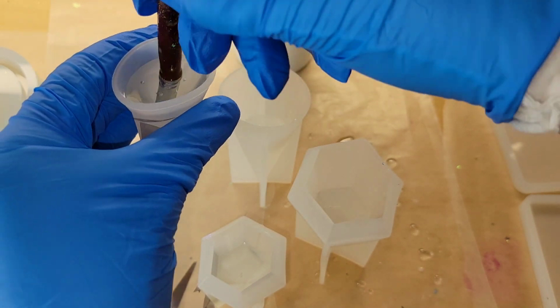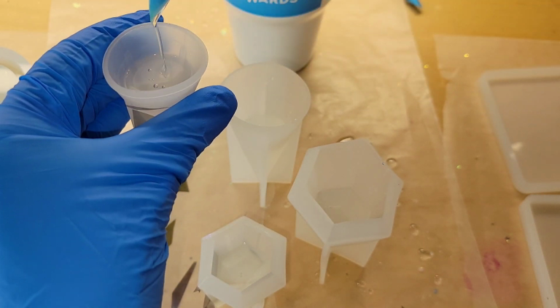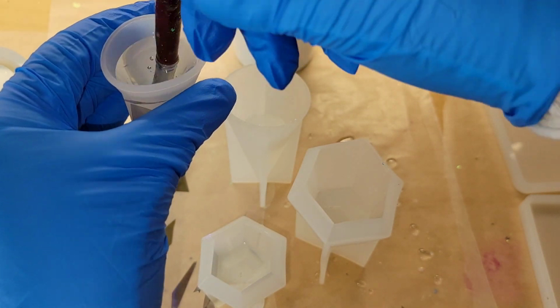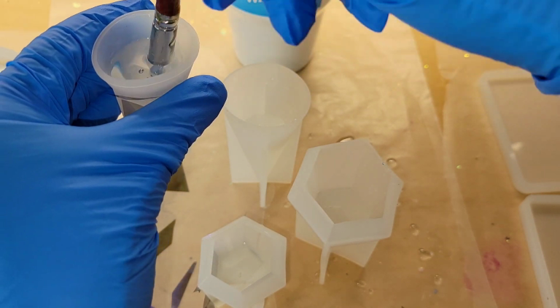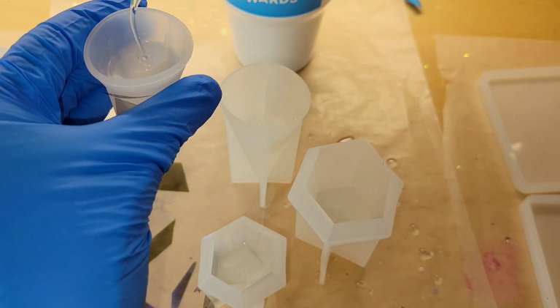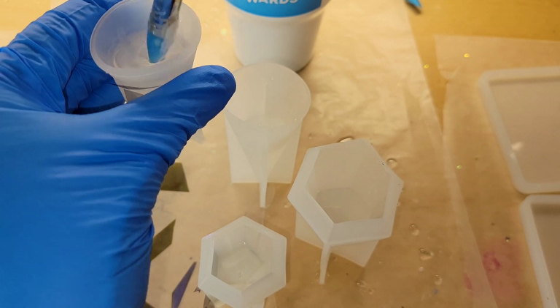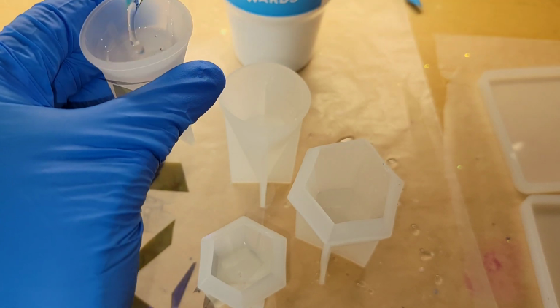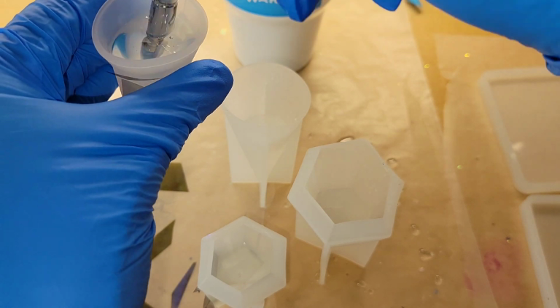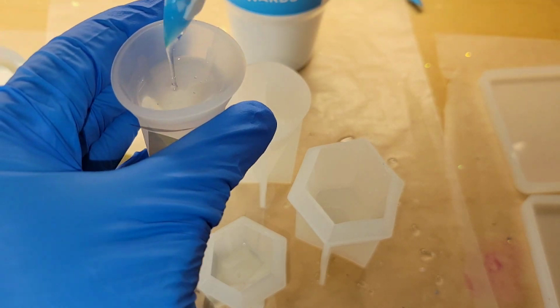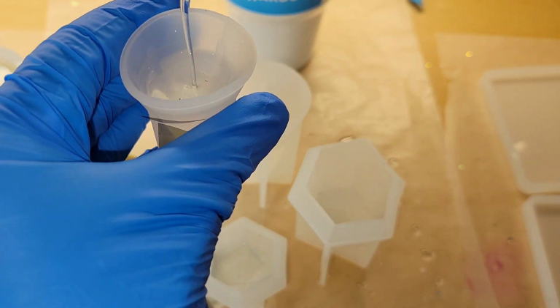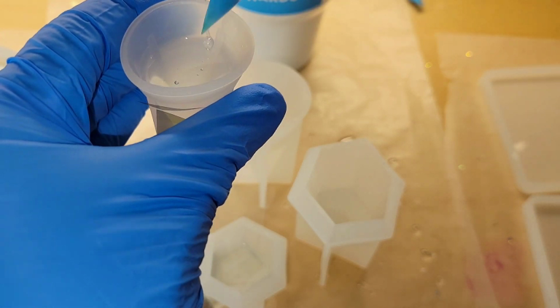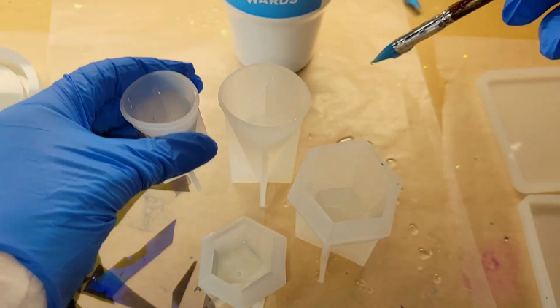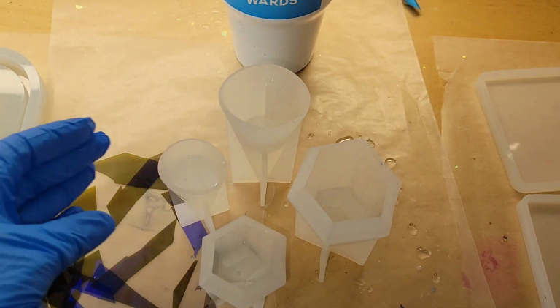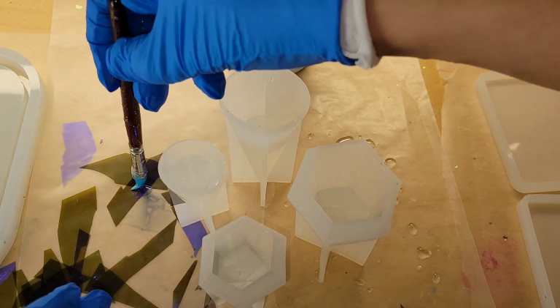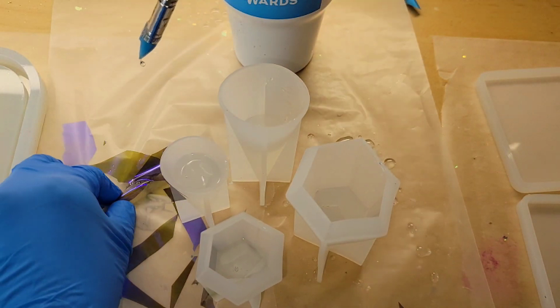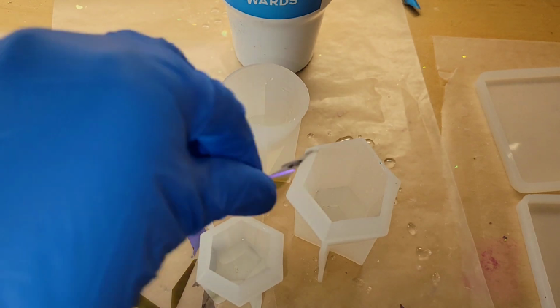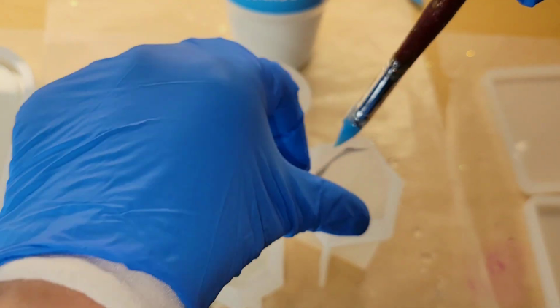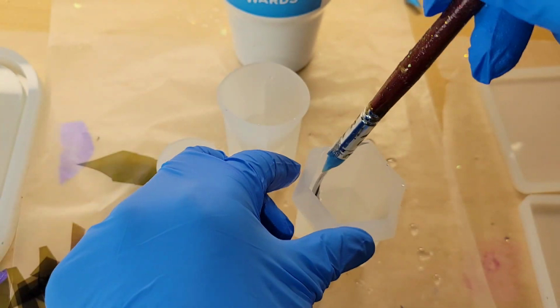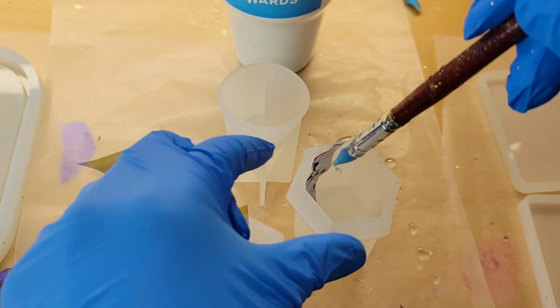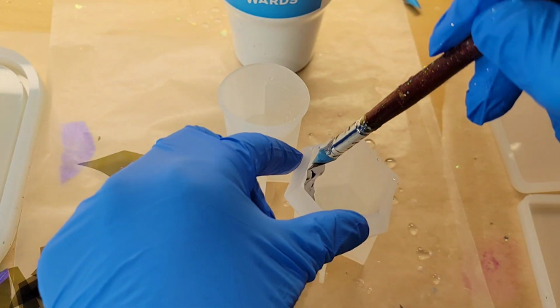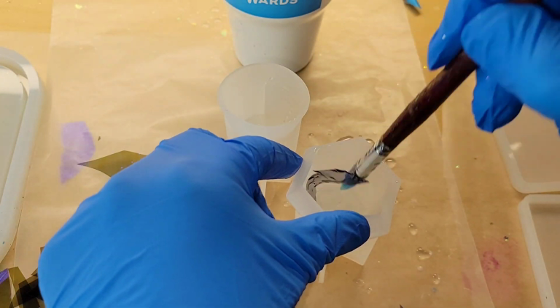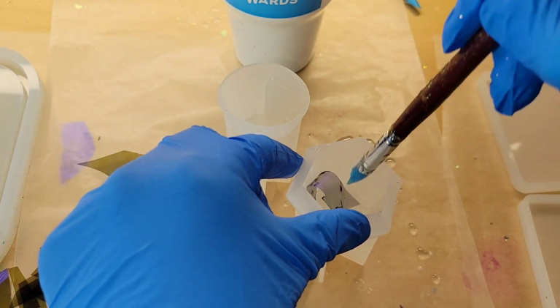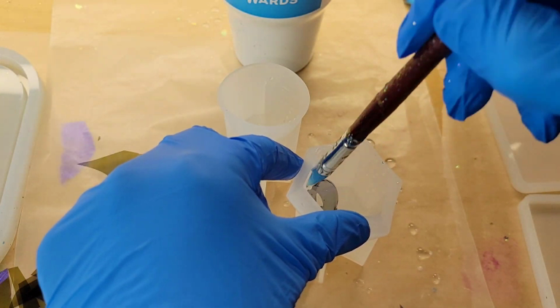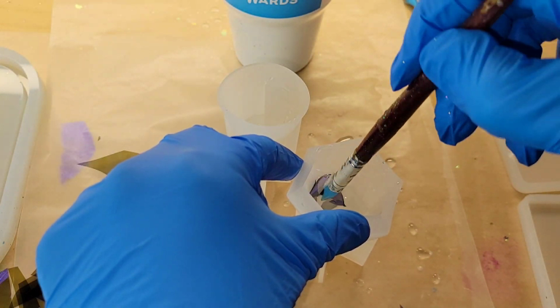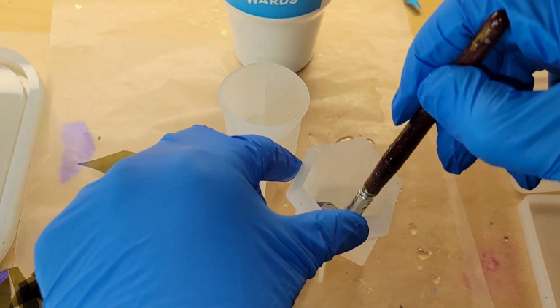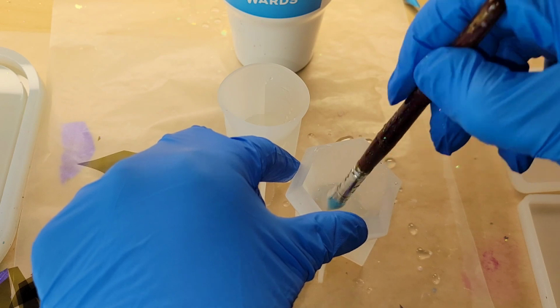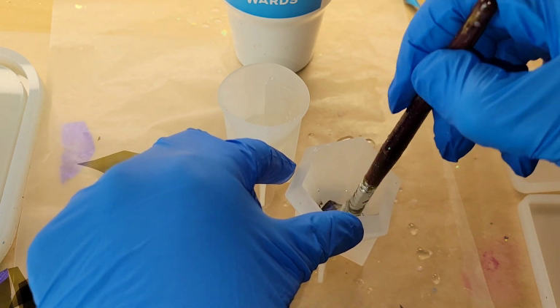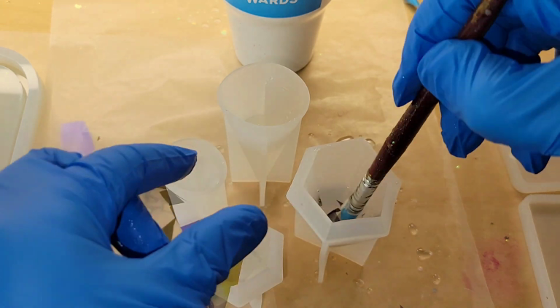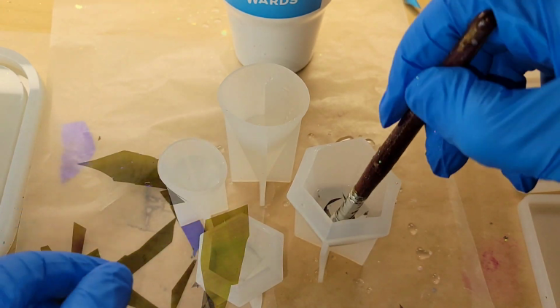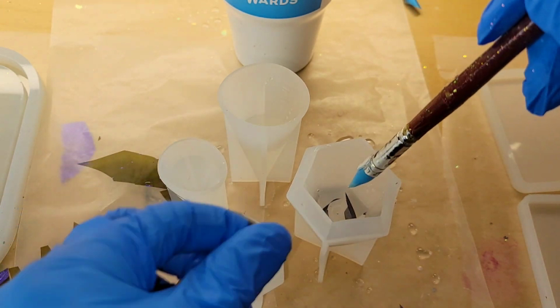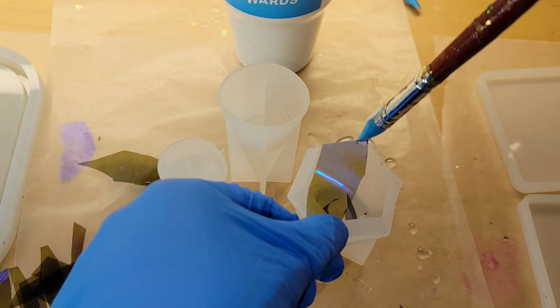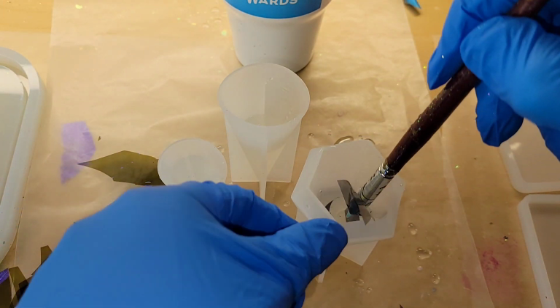I did mix up my resin off camera just to save time, but if you're new to resin and you want to see a tutorial showing step-by-step how to mix your resin, I will link my Milky Way coaster tutorial down below in the description box. Be sure to go check it out — I show you step-by-step how to mix your resin.